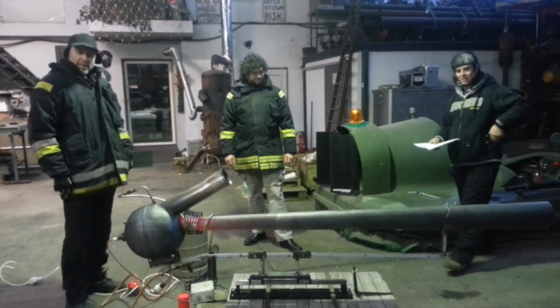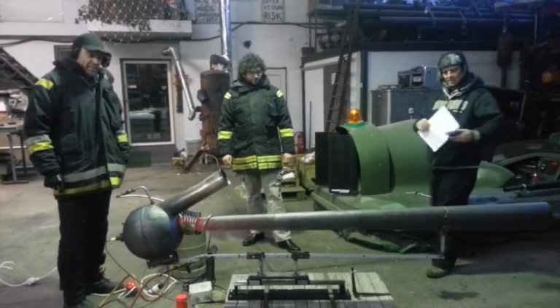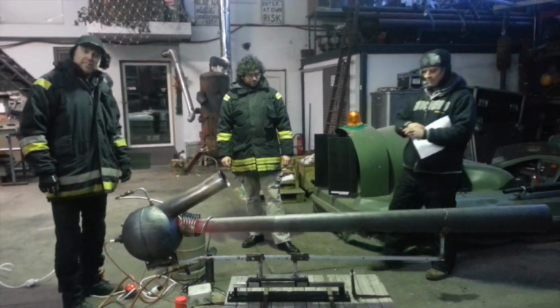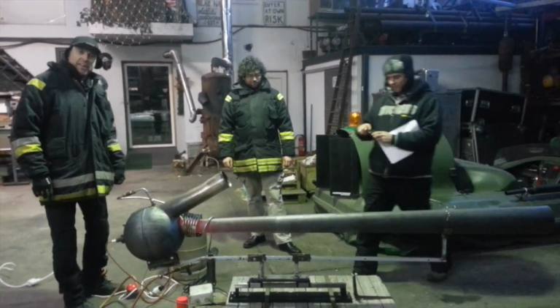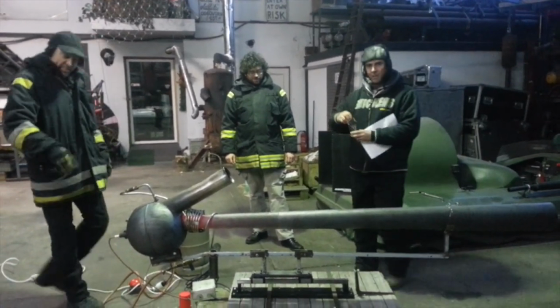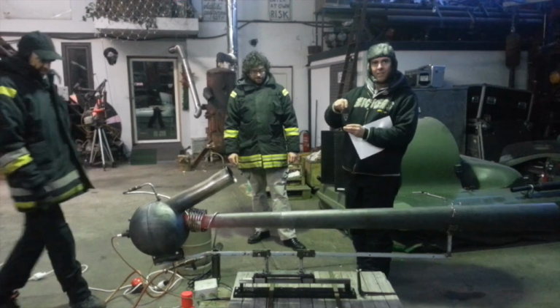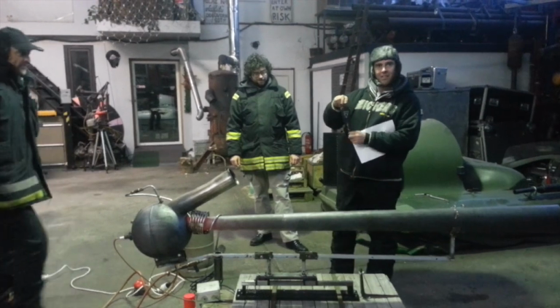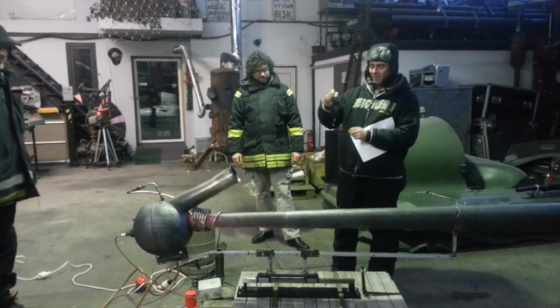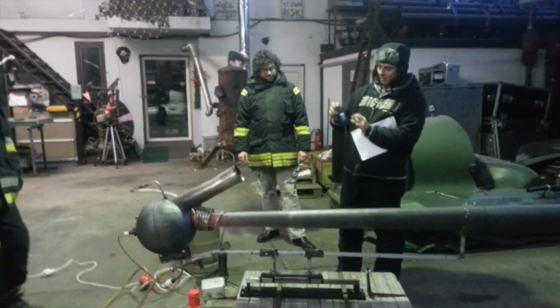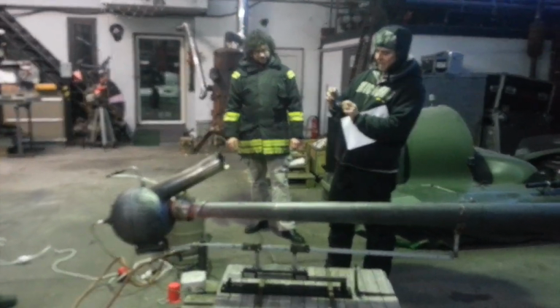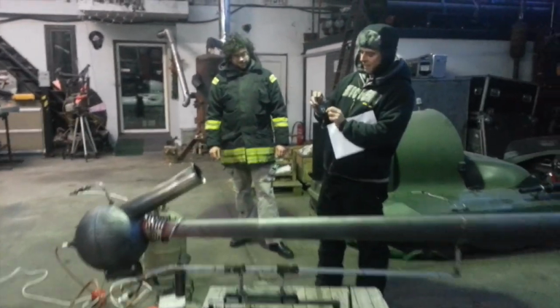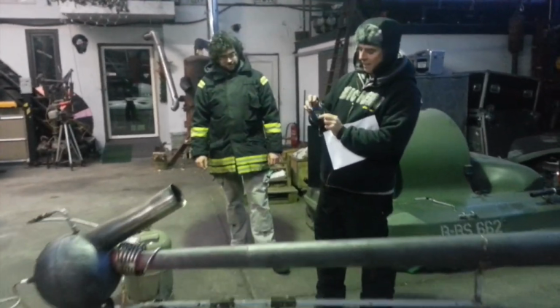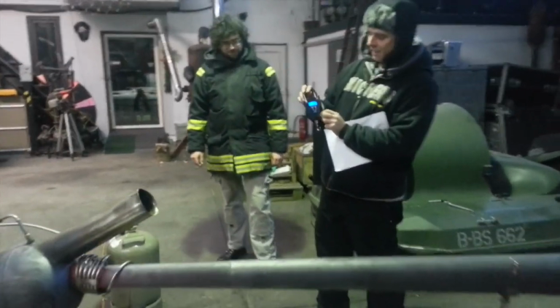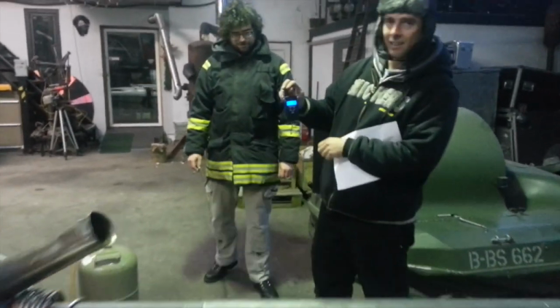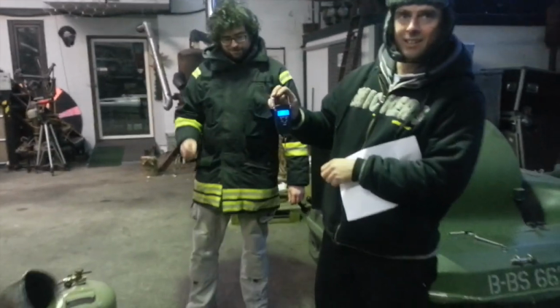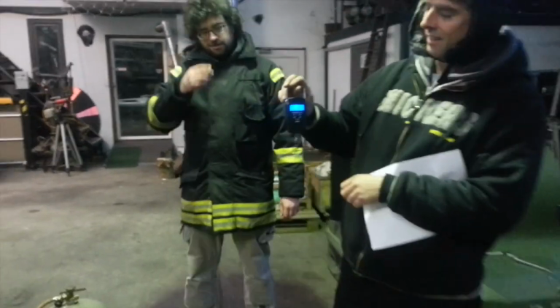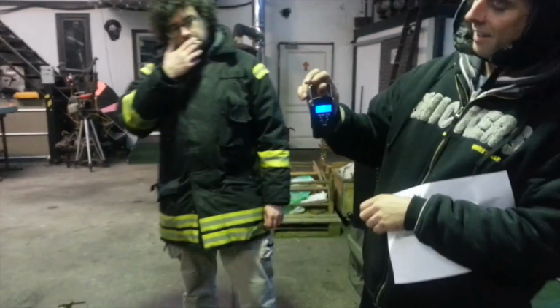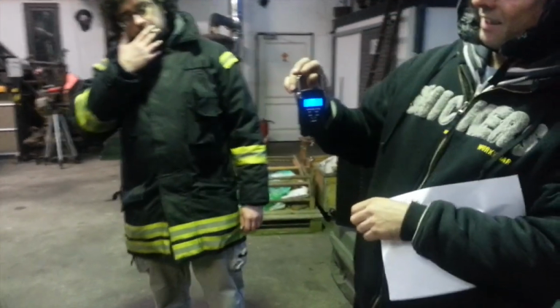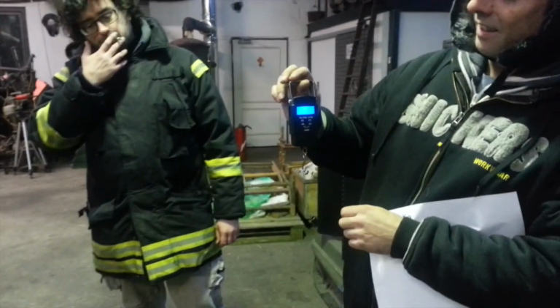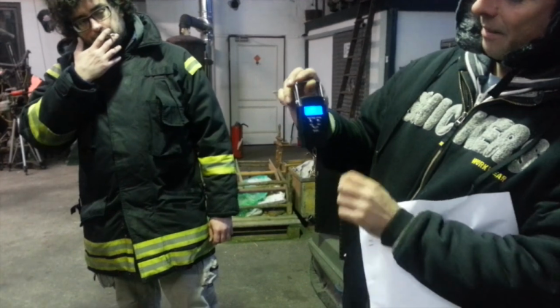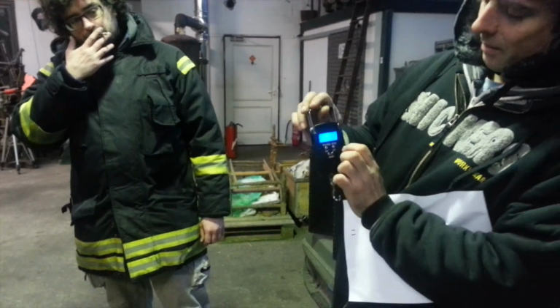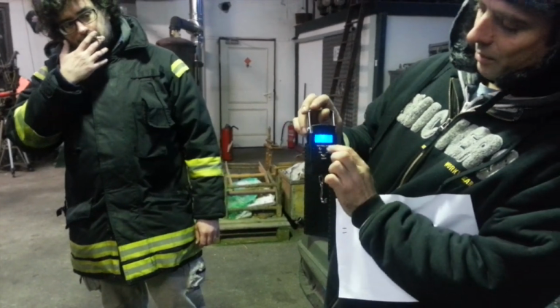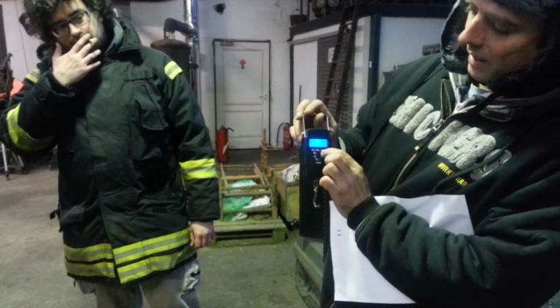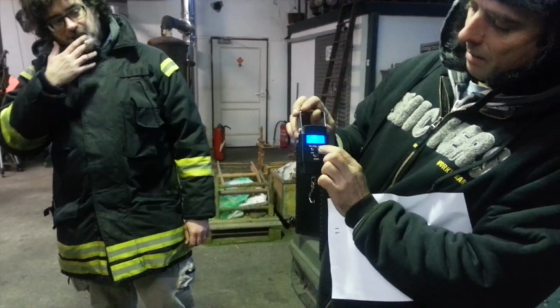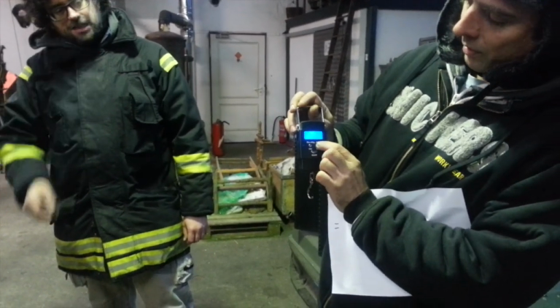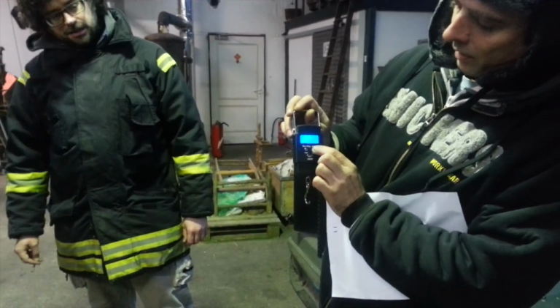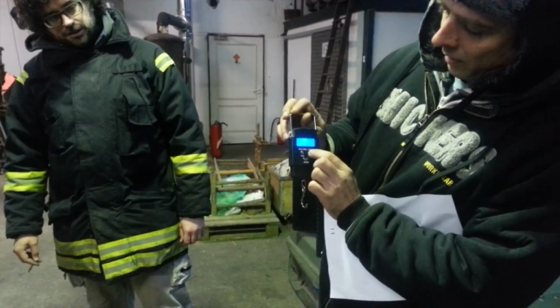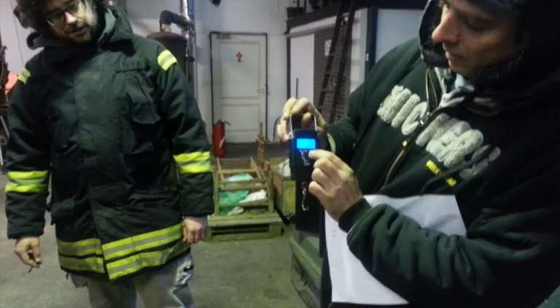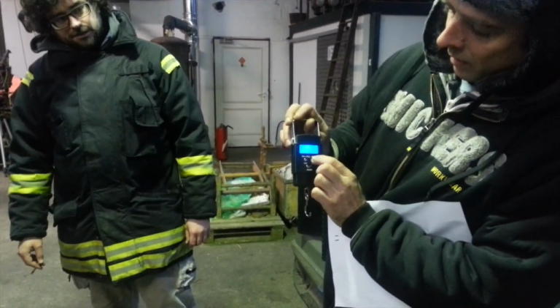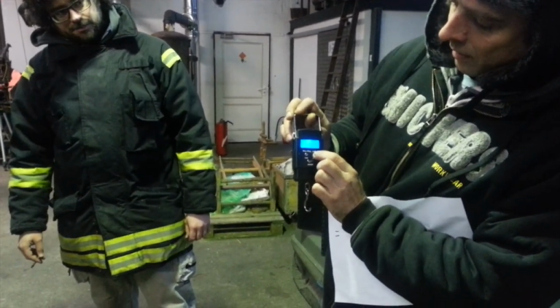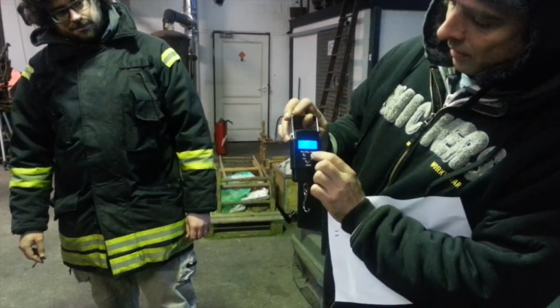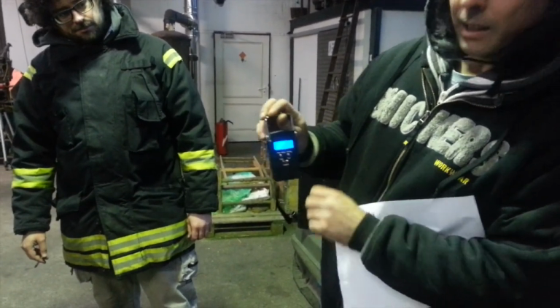Okay, let's attach the scales. Here we have the digital scales, as you can see. We should choose kilograms. There we go.